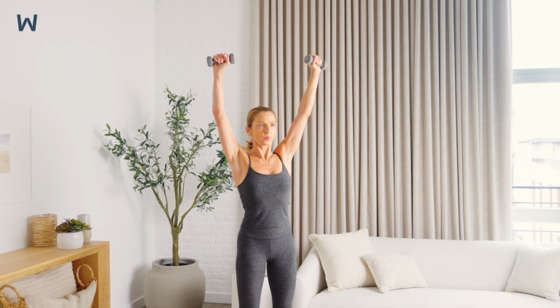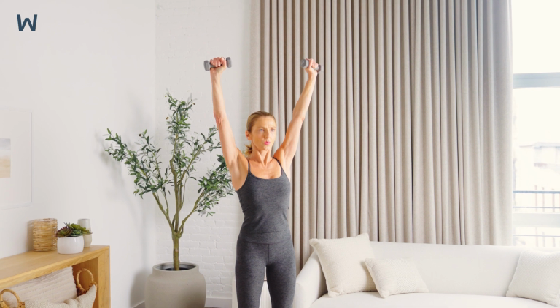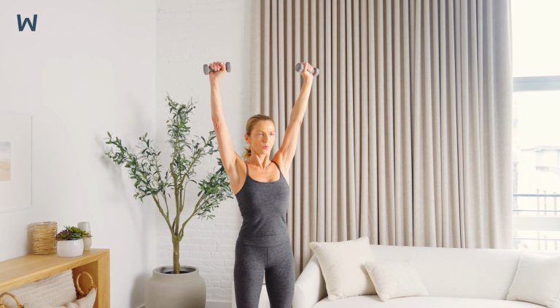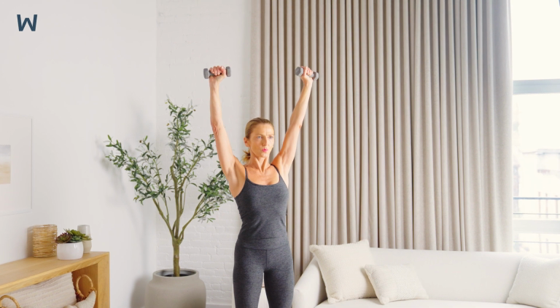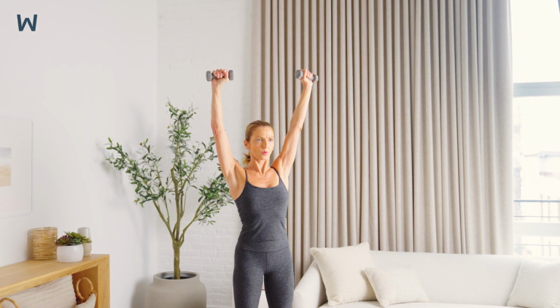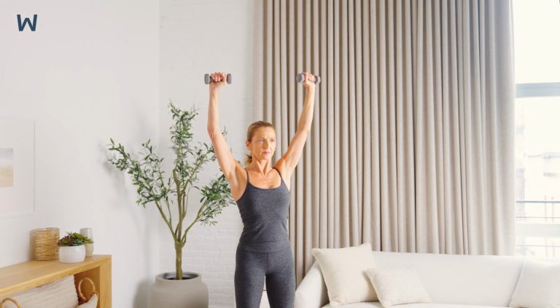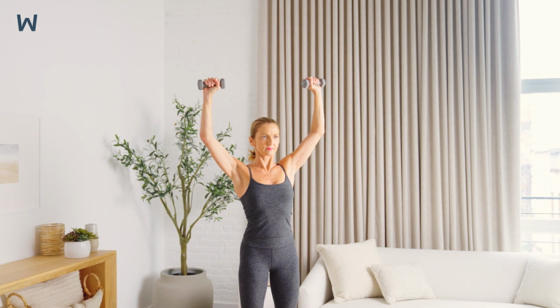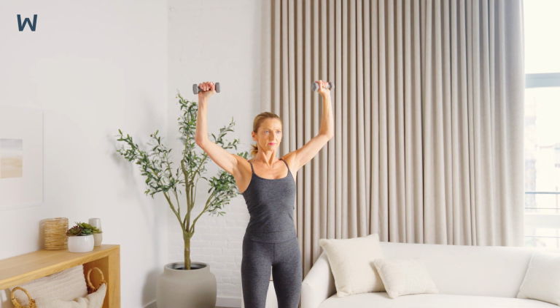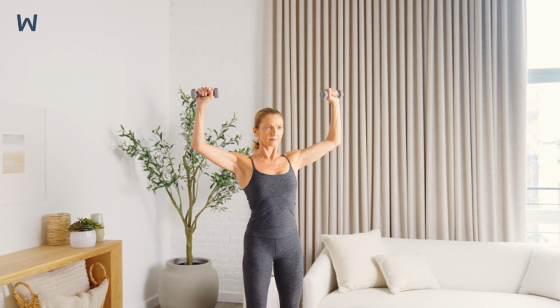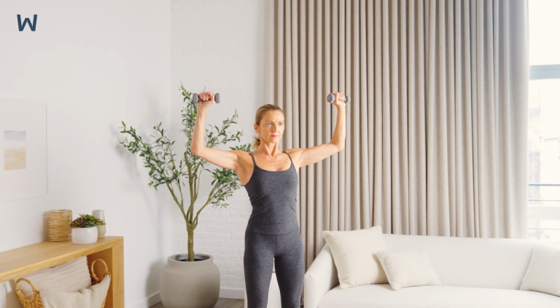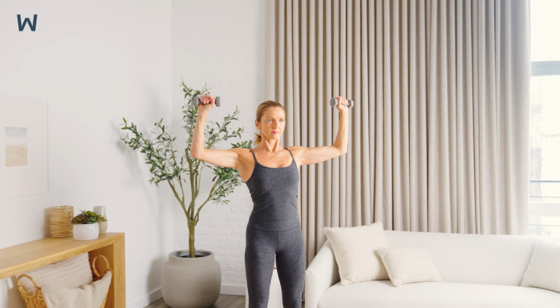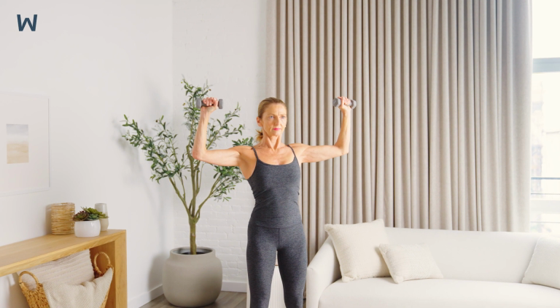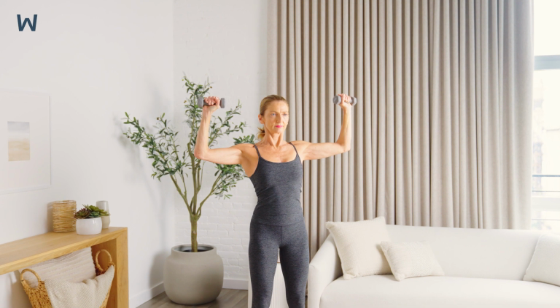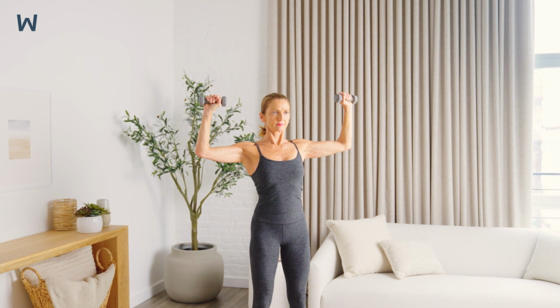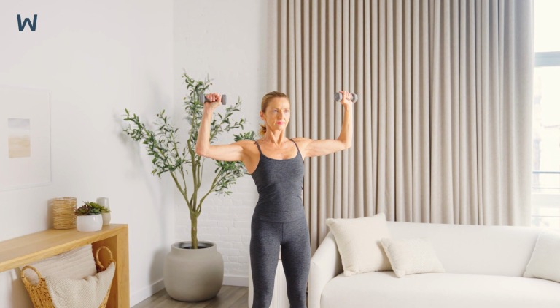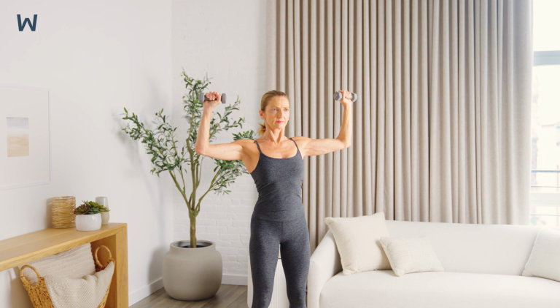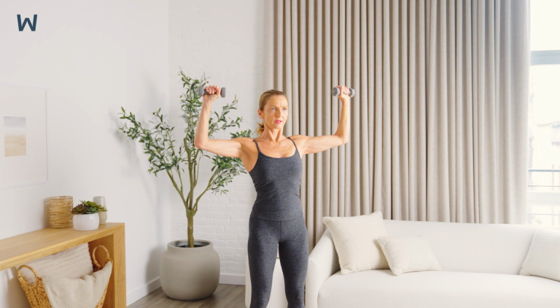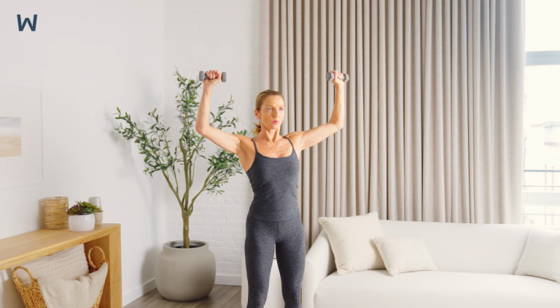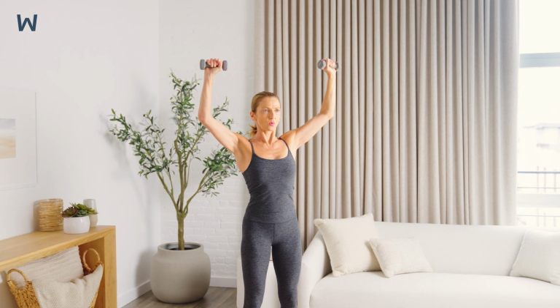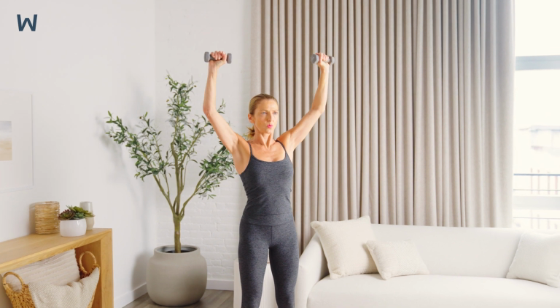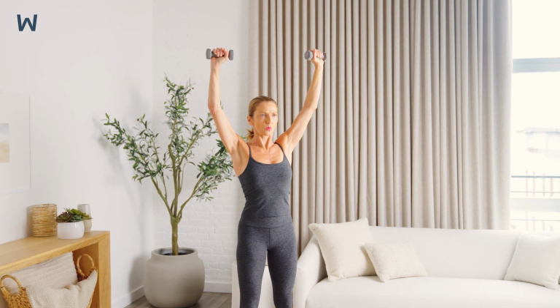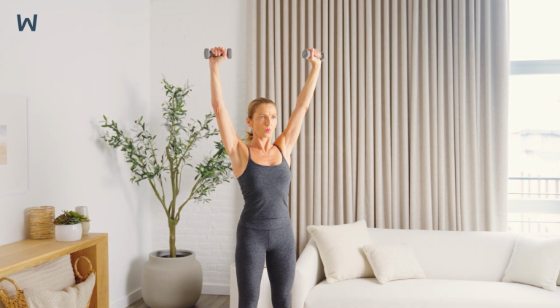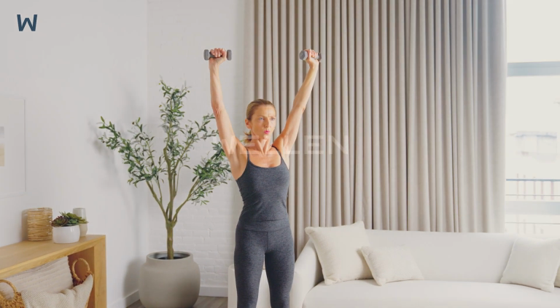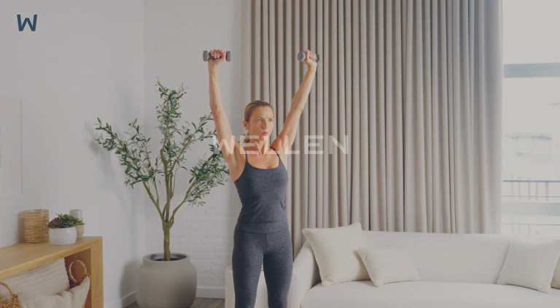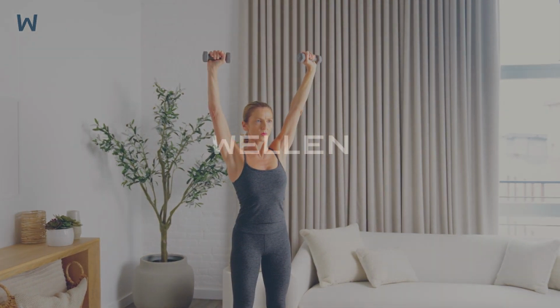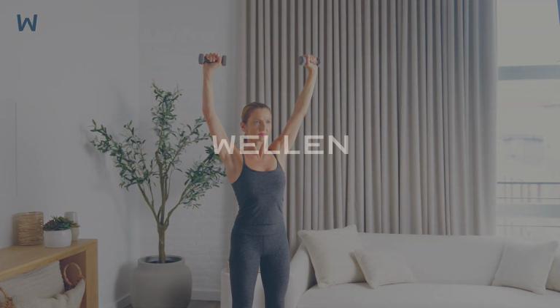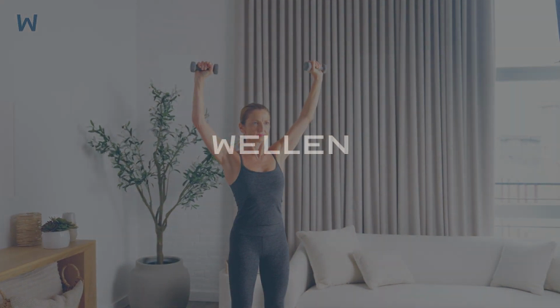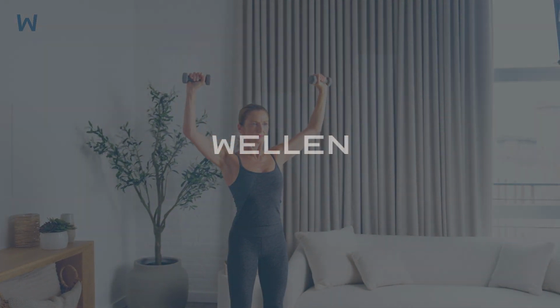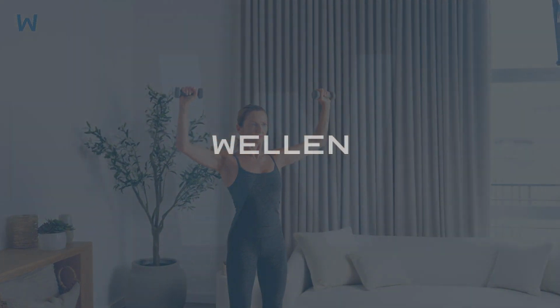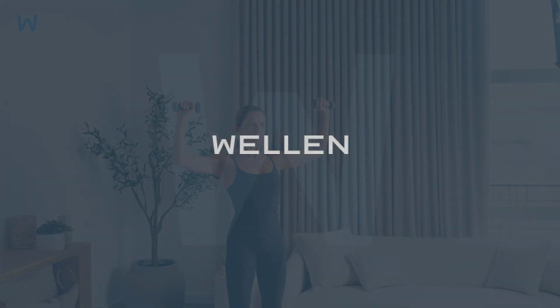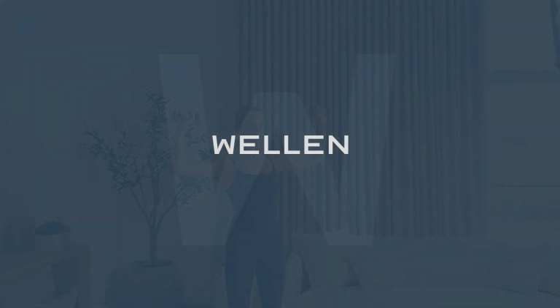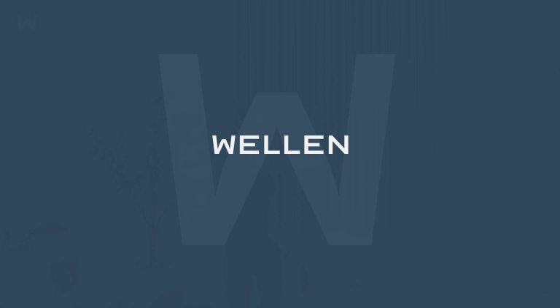You should not have any shoulder pain with this exercise. Stop if you experience shoulder pain.